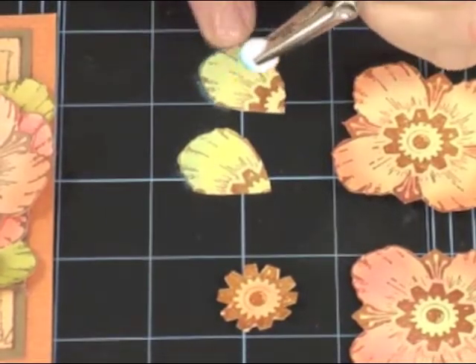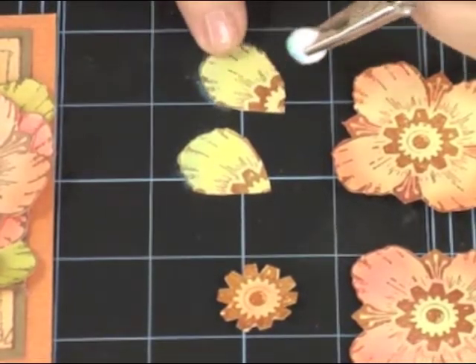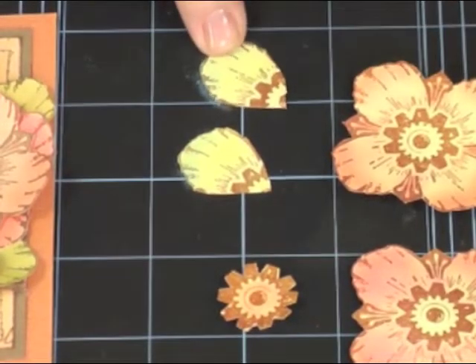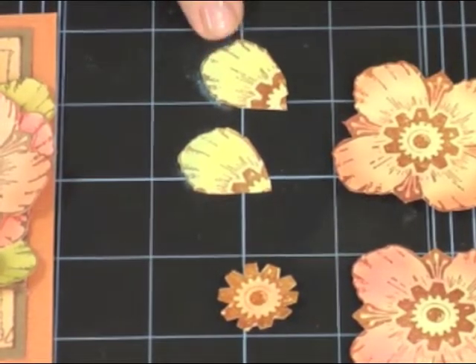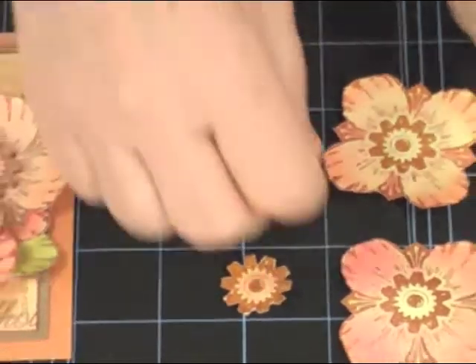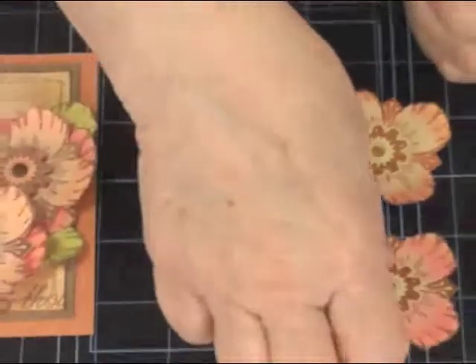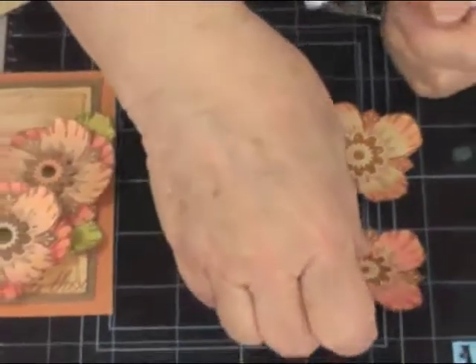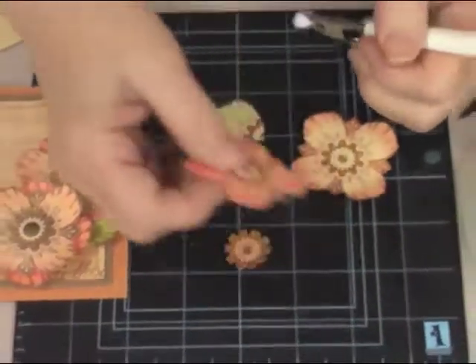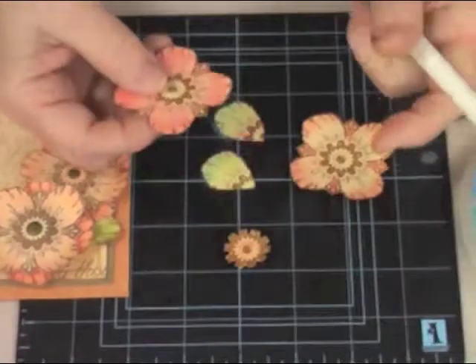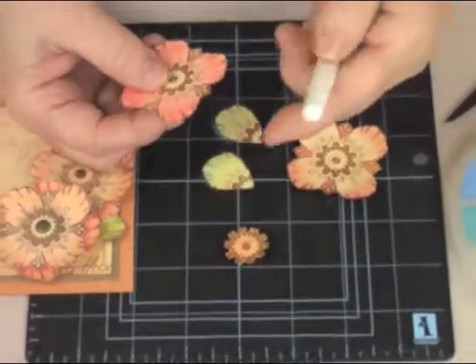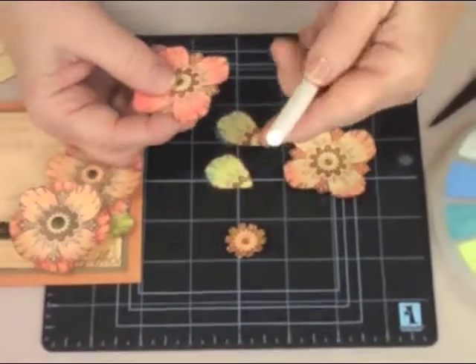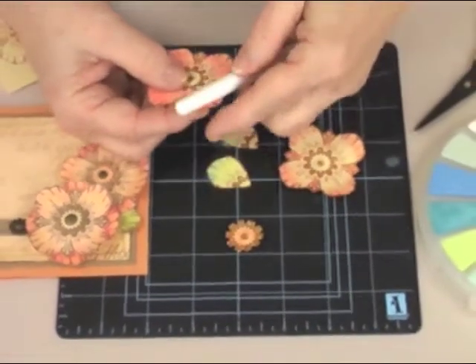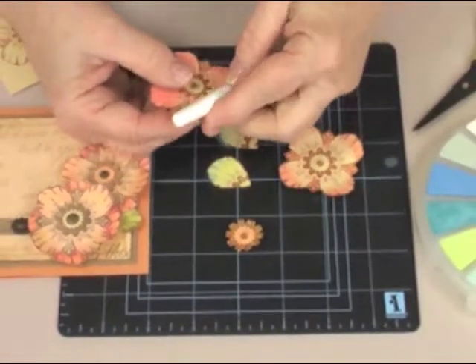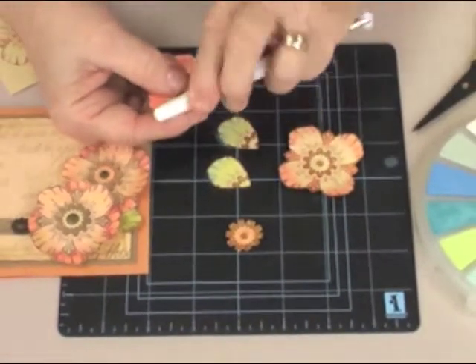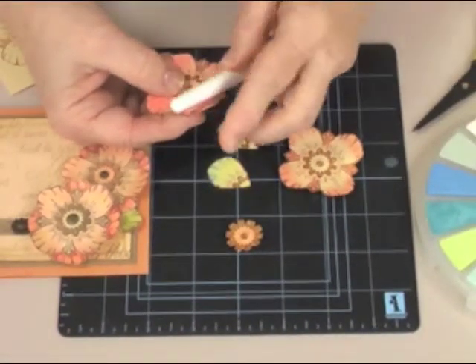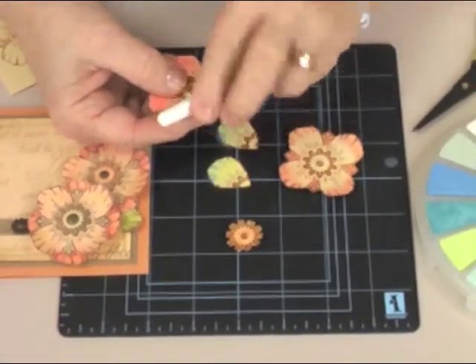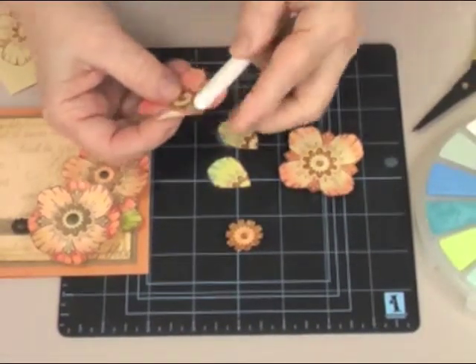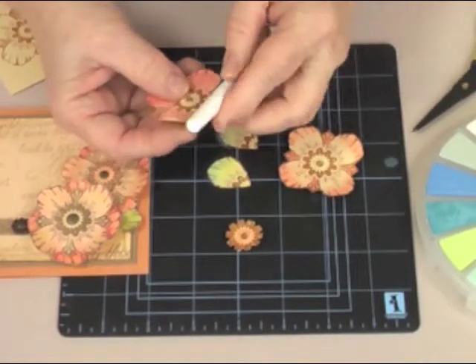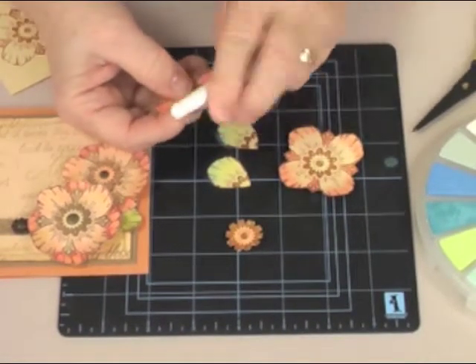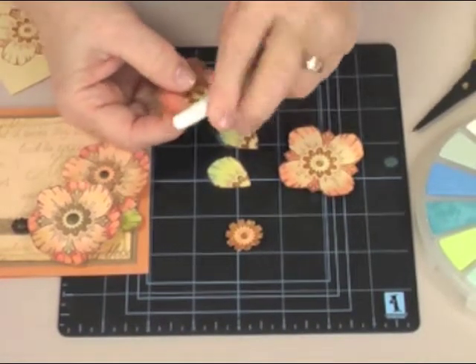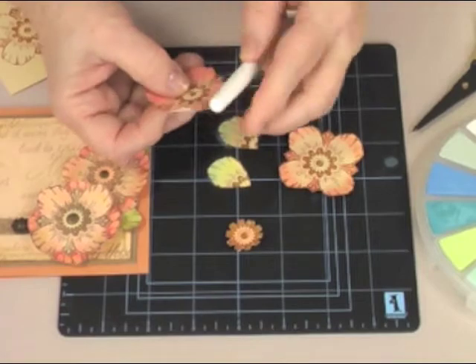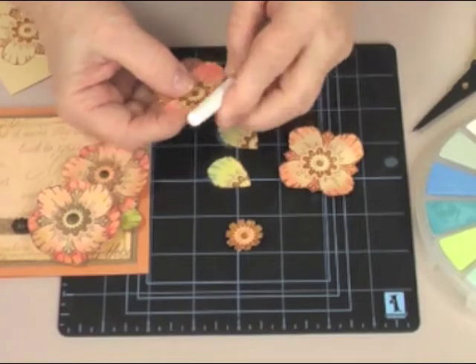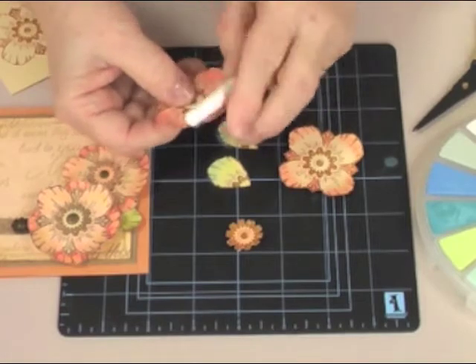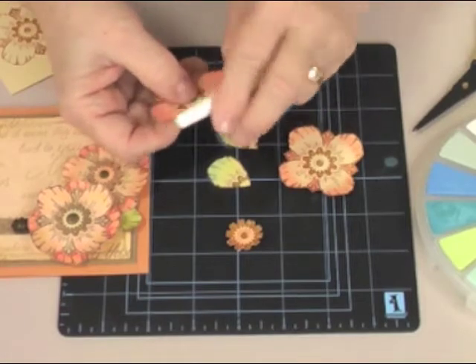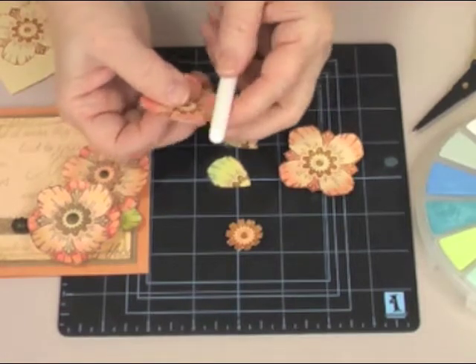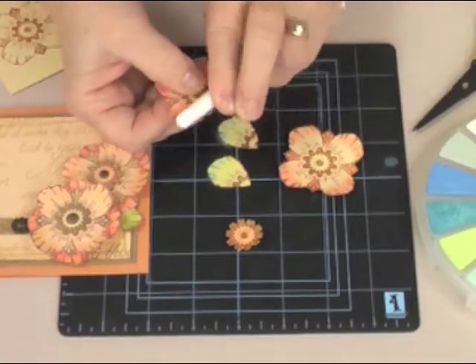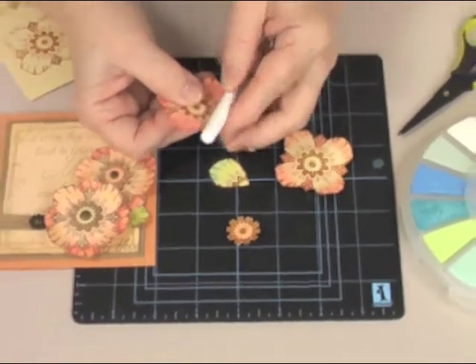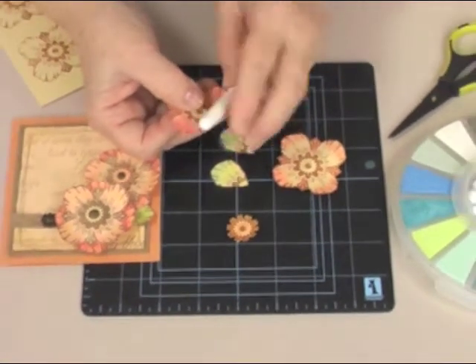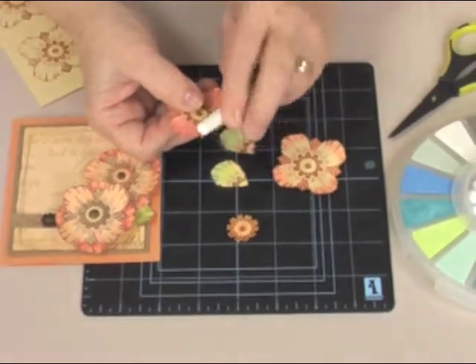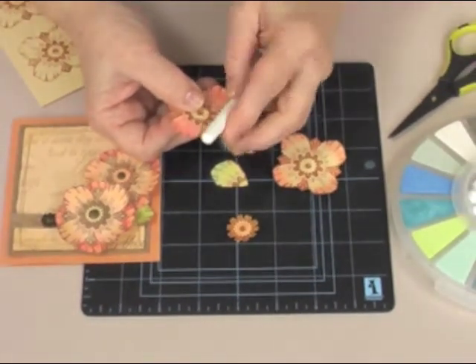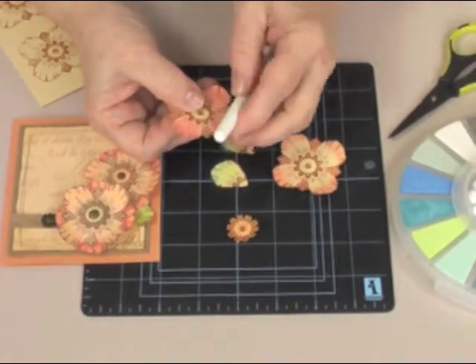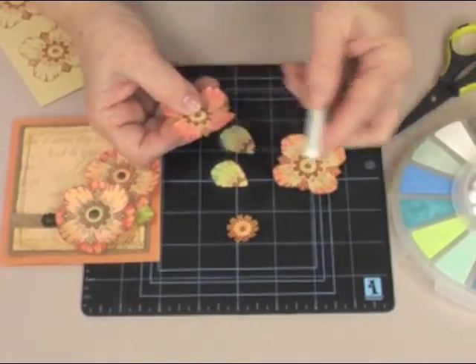Before I start my assembly, I'm going to take the handle of my applicator and curl the petals on each one of the flowers. This gives a really great effect when you put them together.